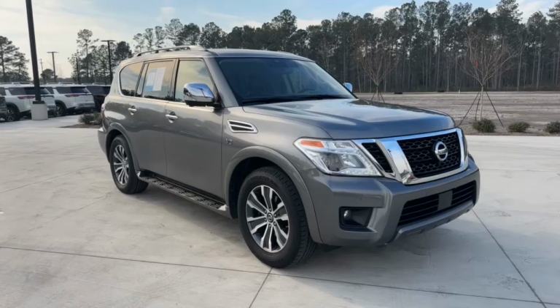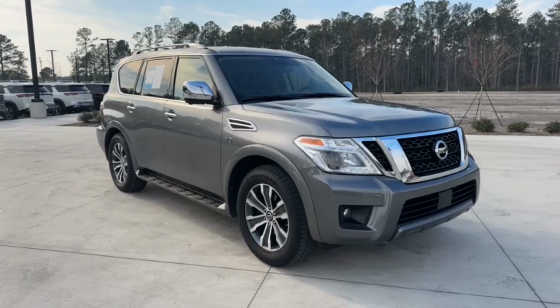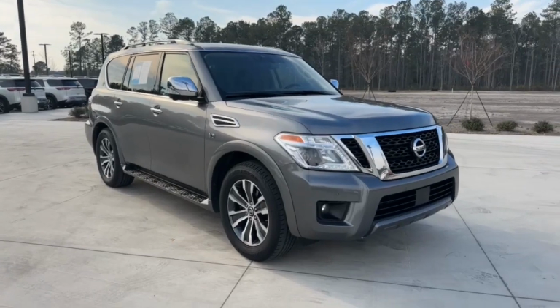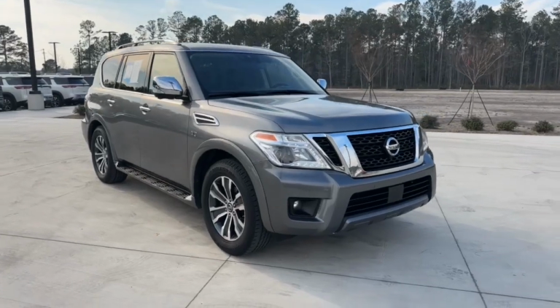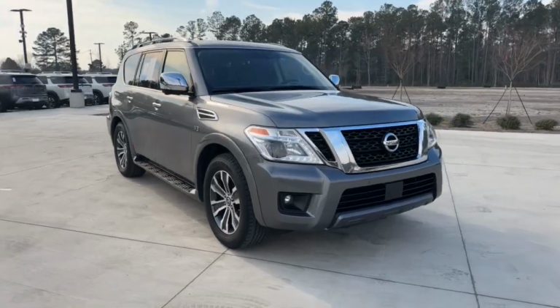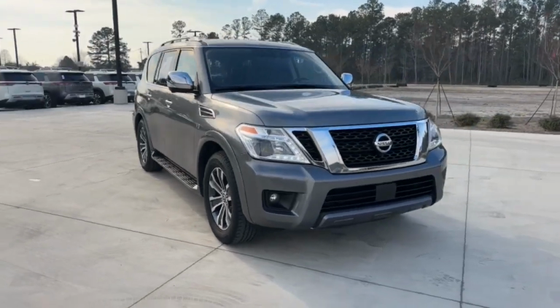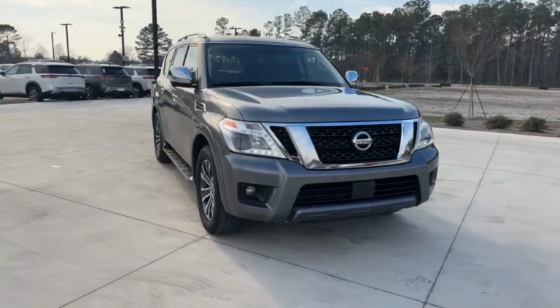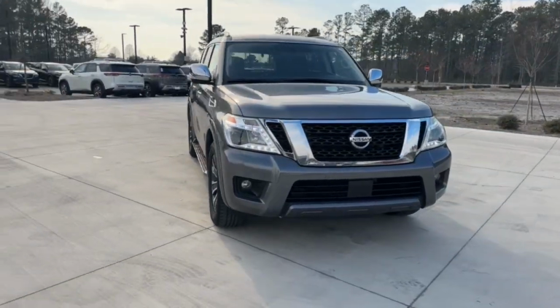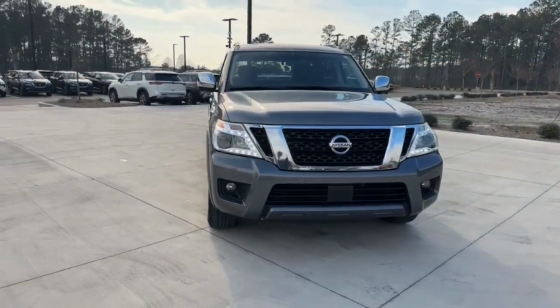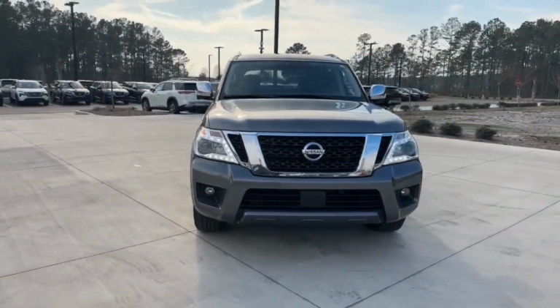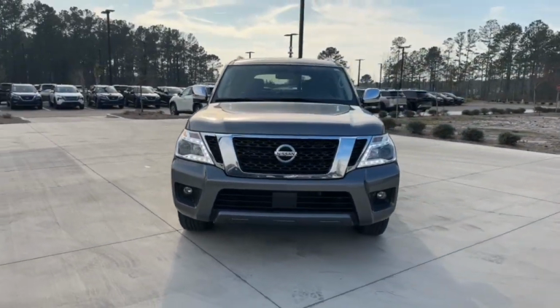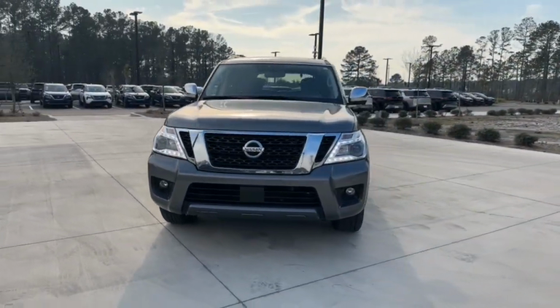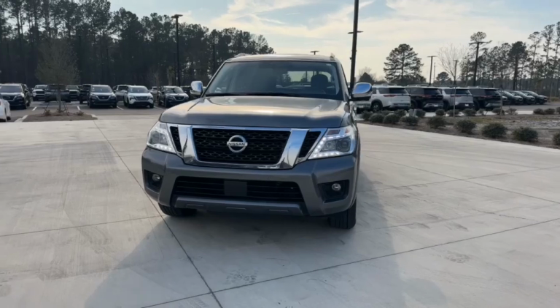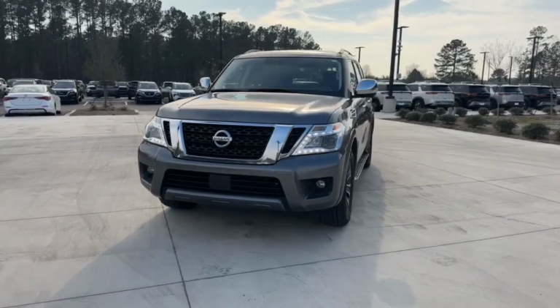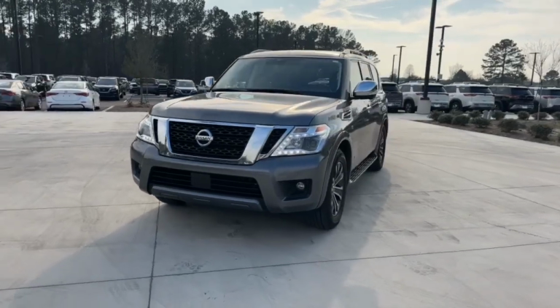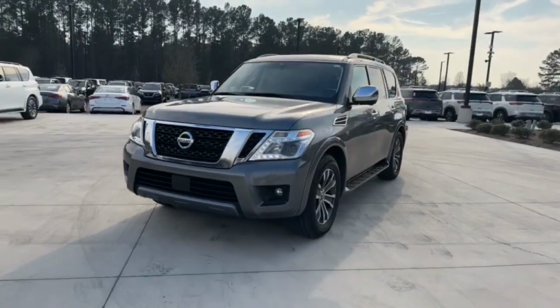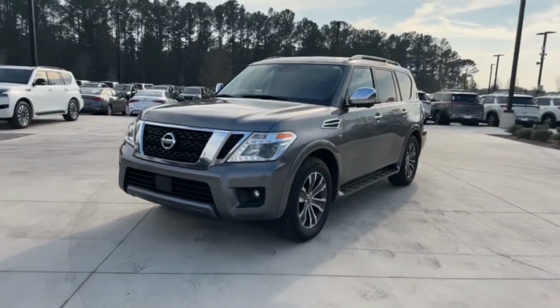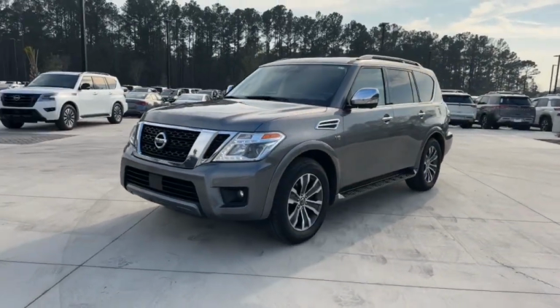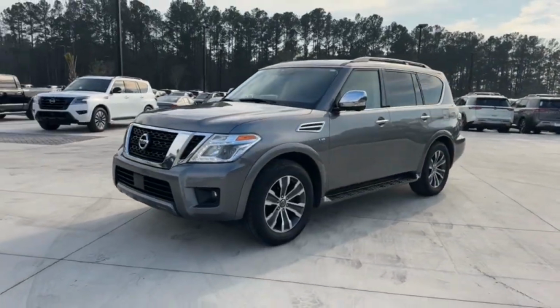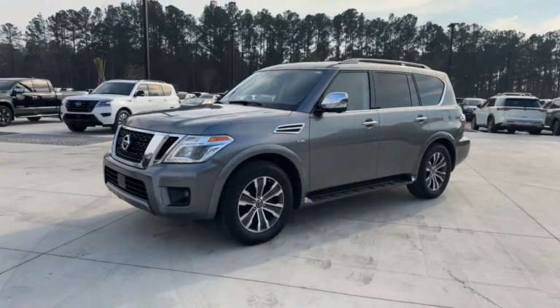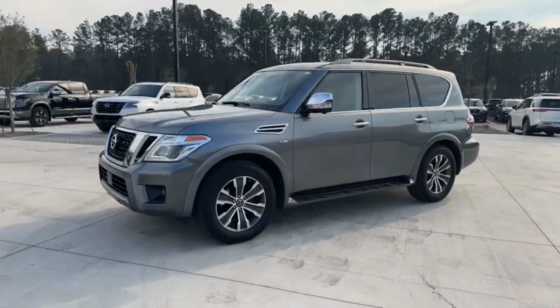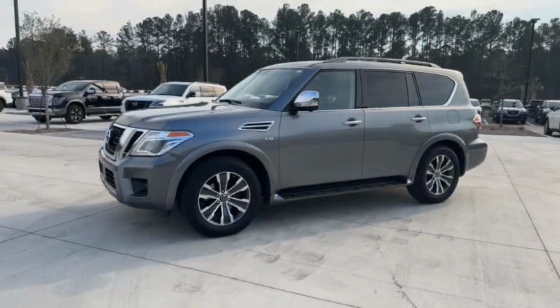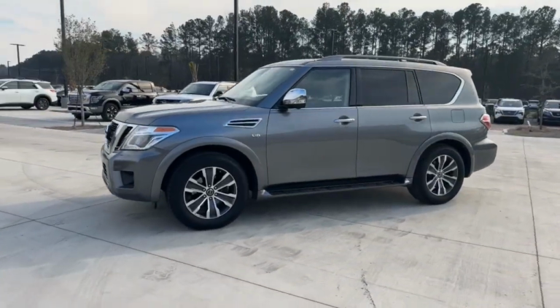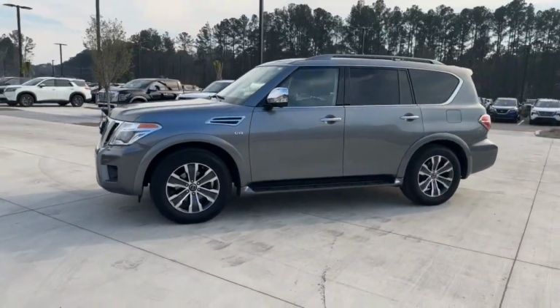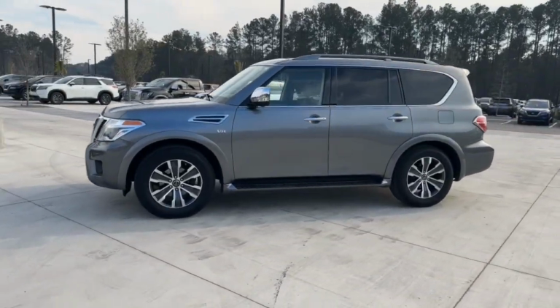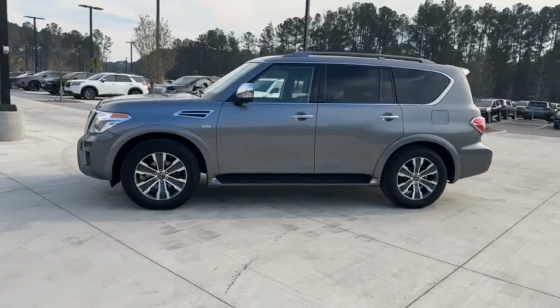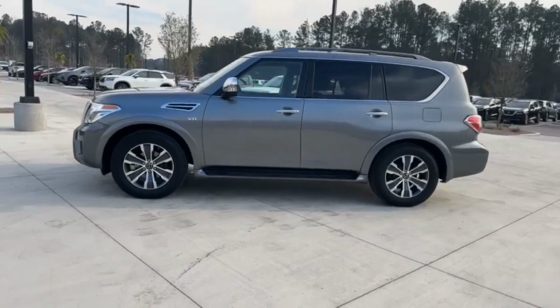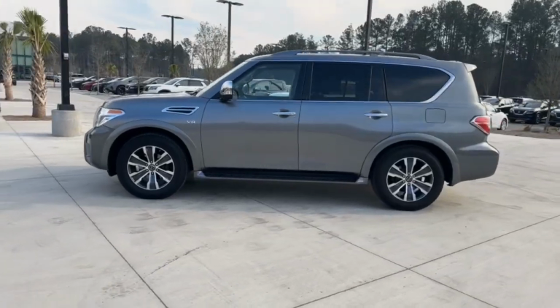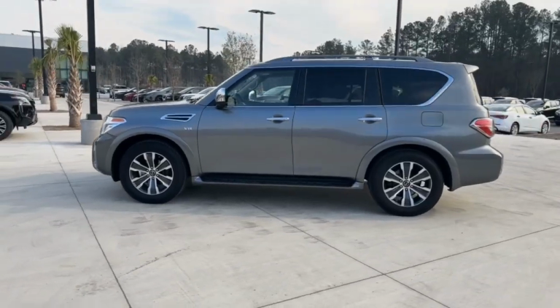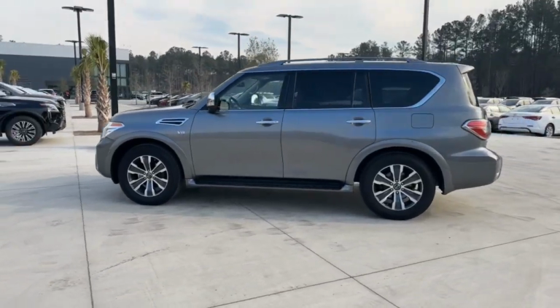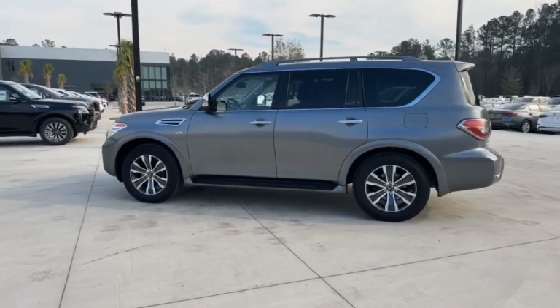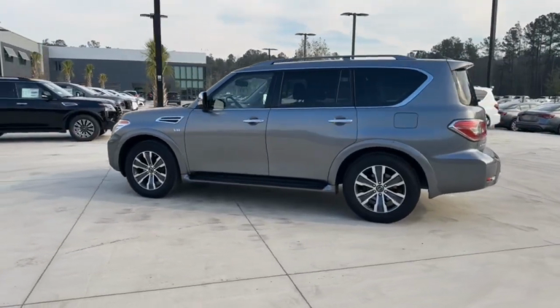Take a moment to check out the 2020 Nissan Armada. This vehicle is an outstanding buy with fewer than 80,000 miles on the odometer. Get into this upscale Armada and let the adventure begin.